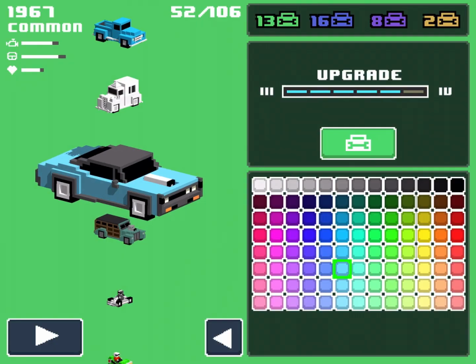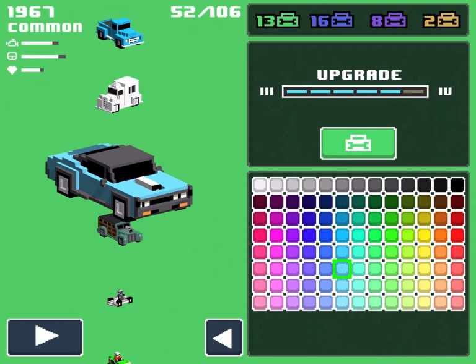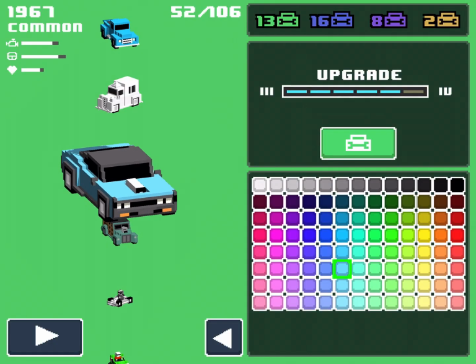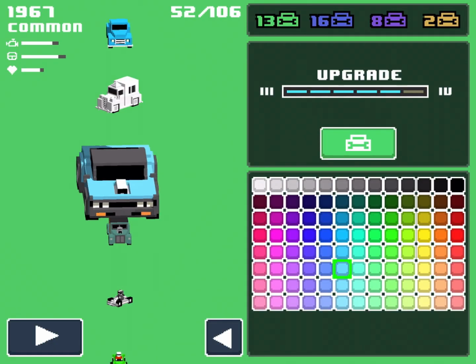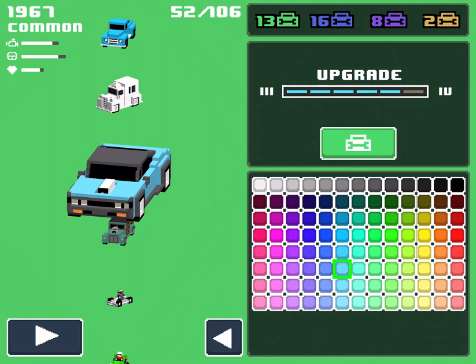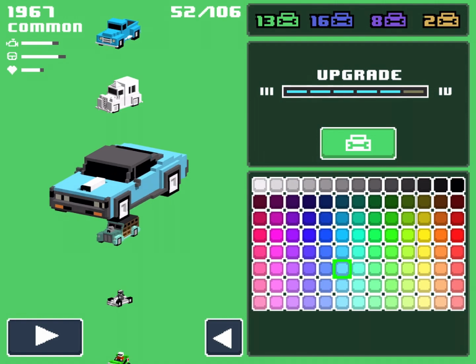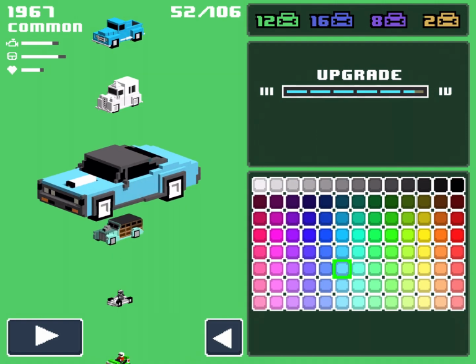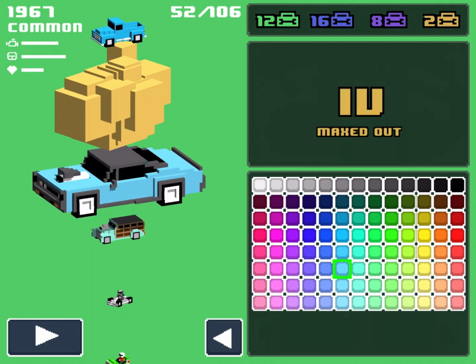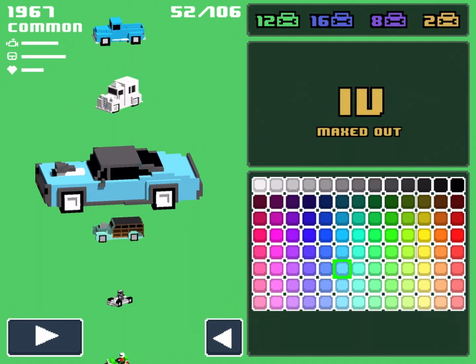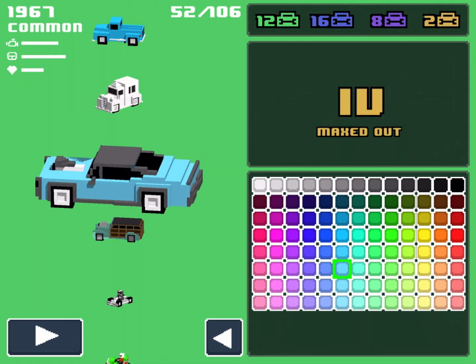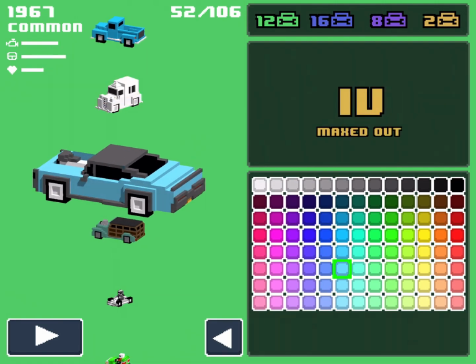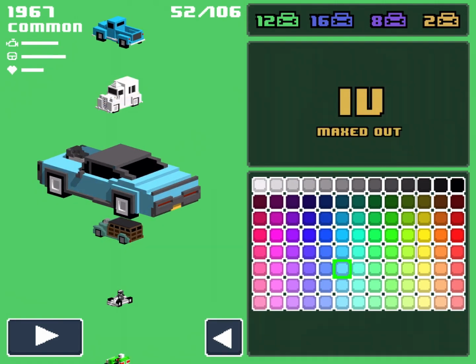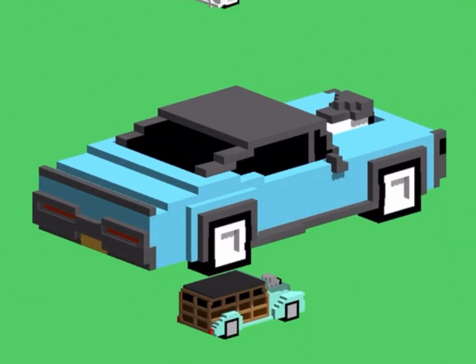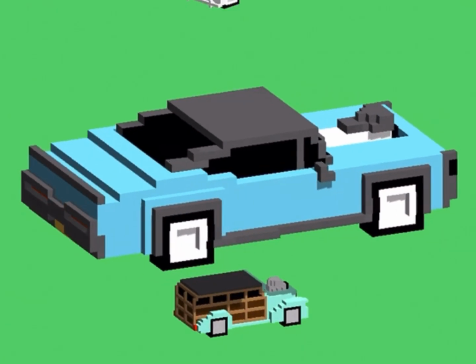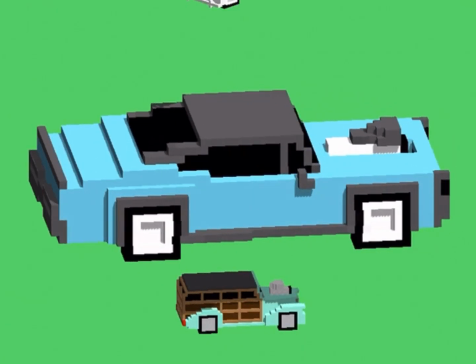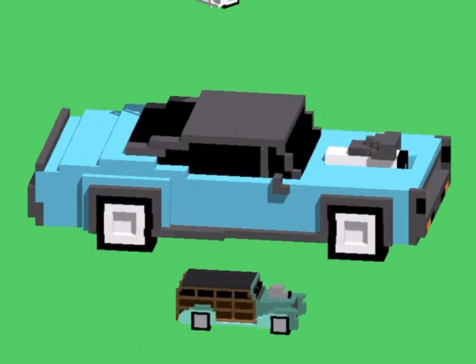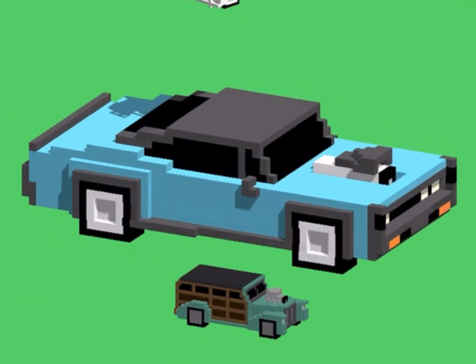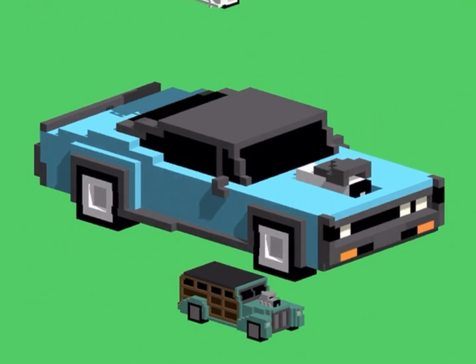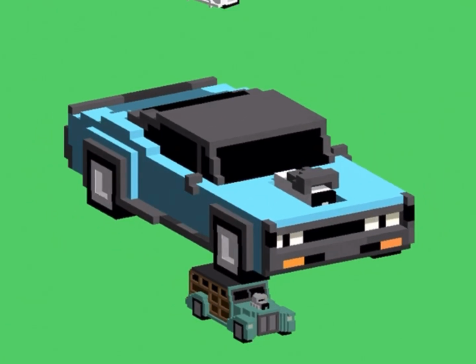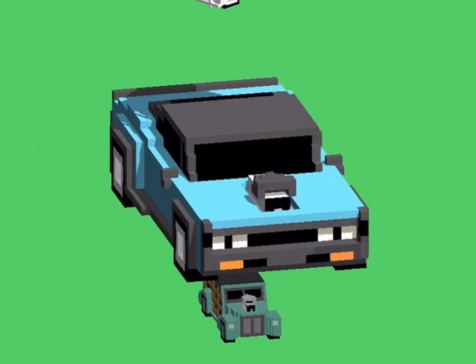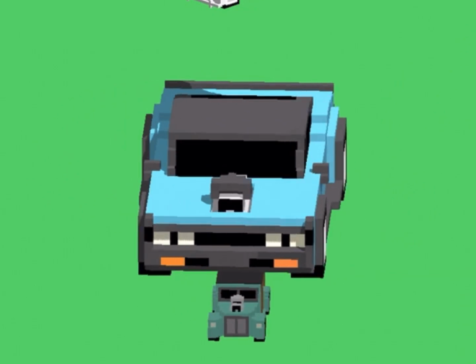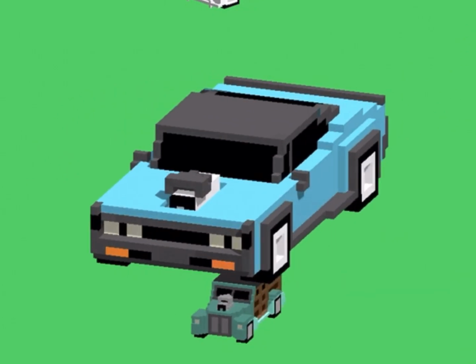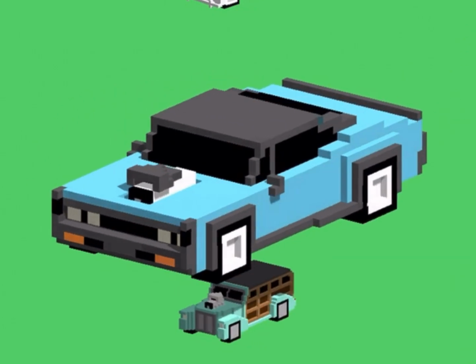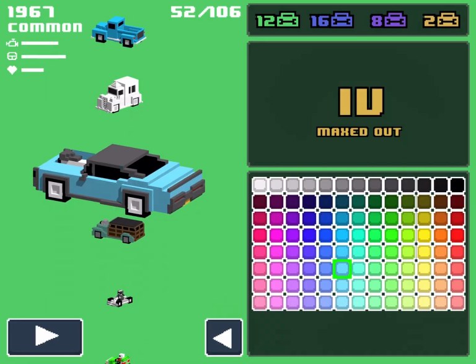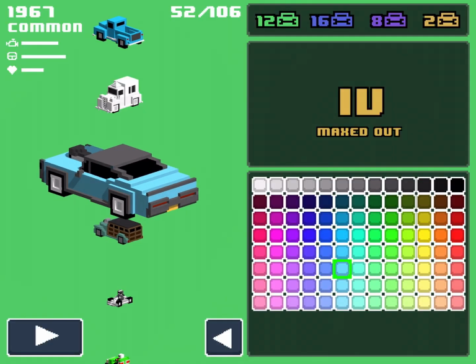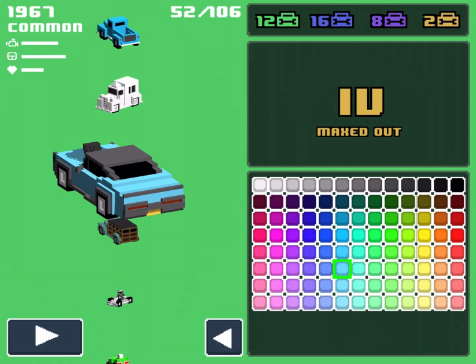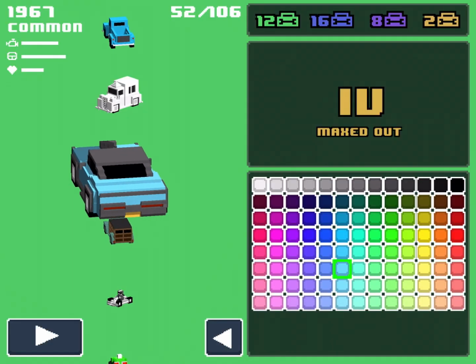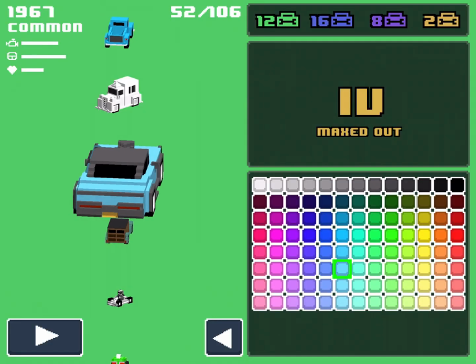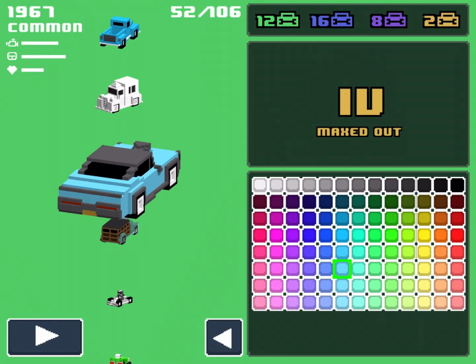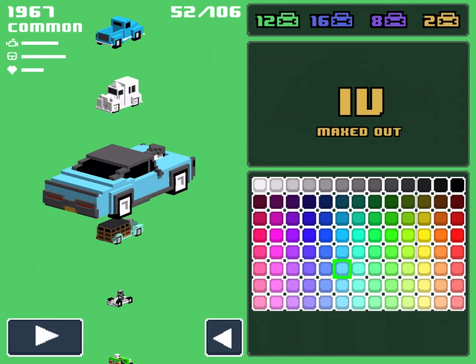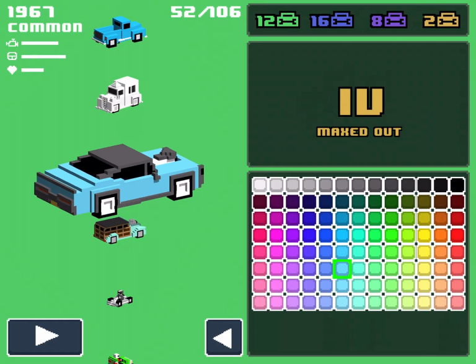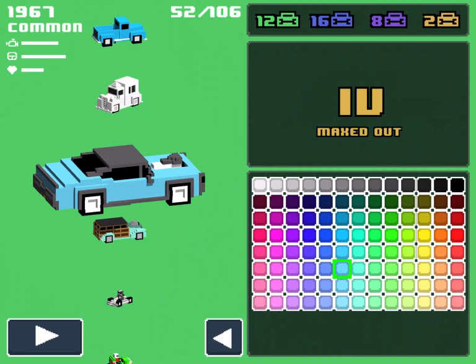Here is the 1967 fully upgraded. We have a little spoiler at the back and we also have a hood topper, so that's pretty cool. To be honest, not much else changed. It still looks pretty good though.